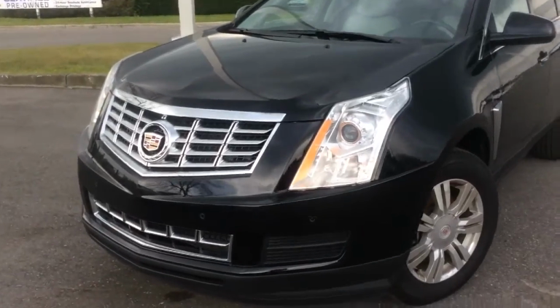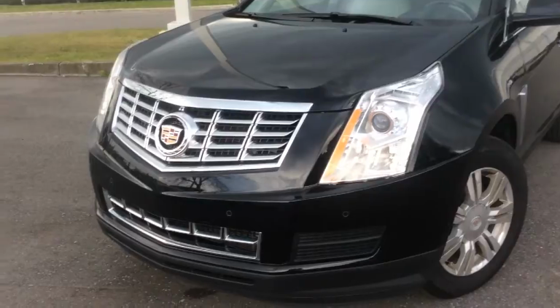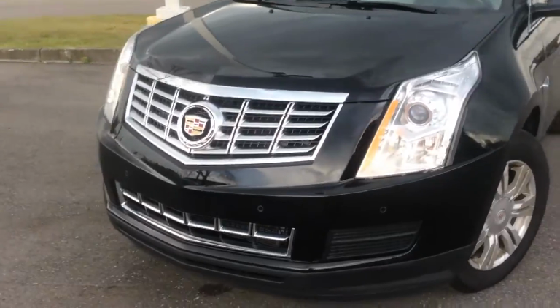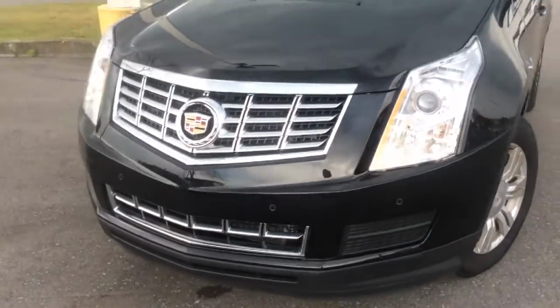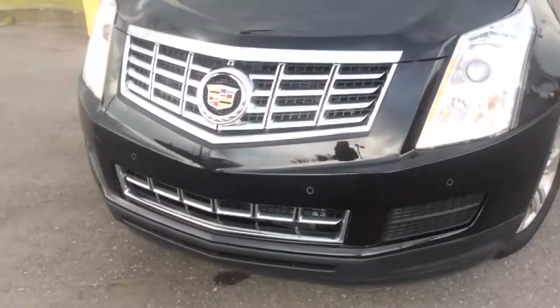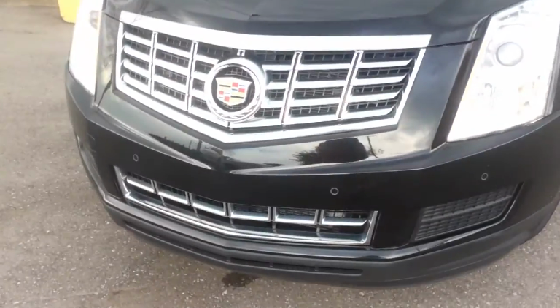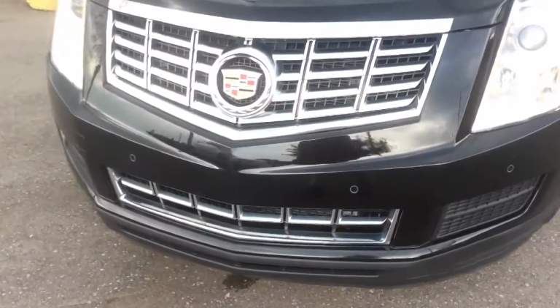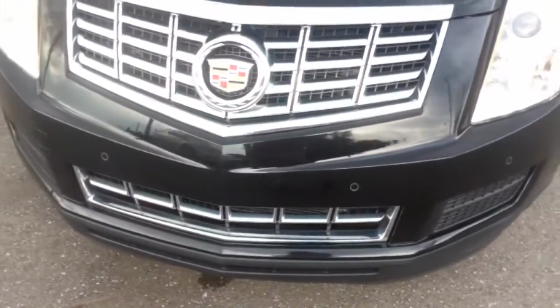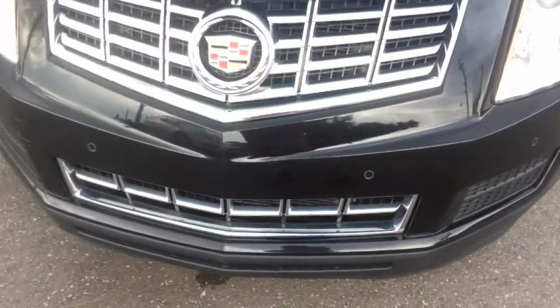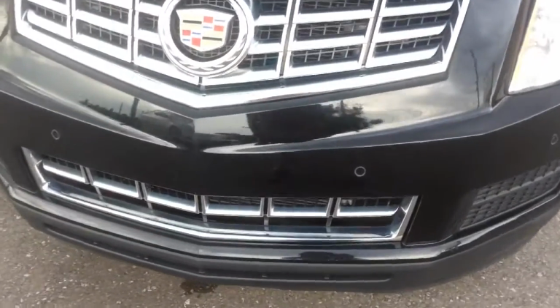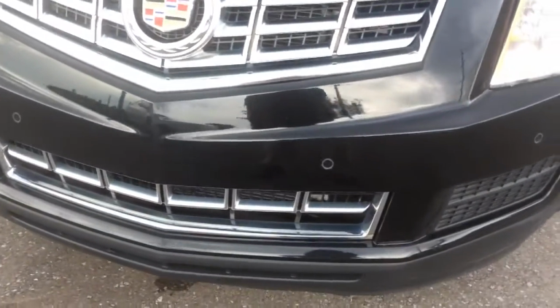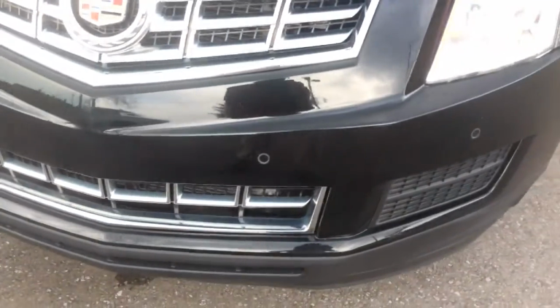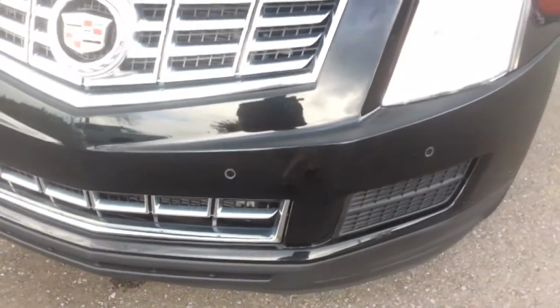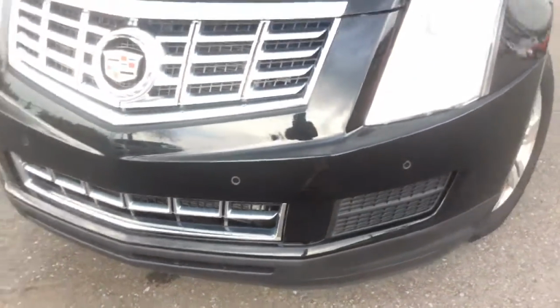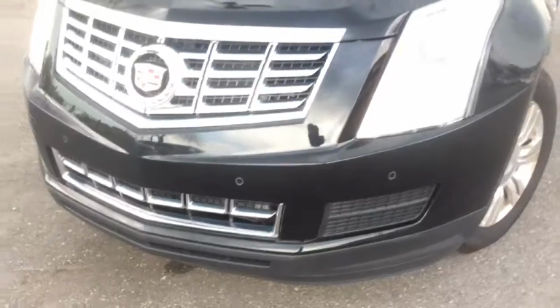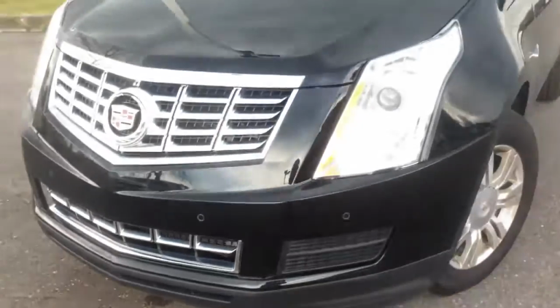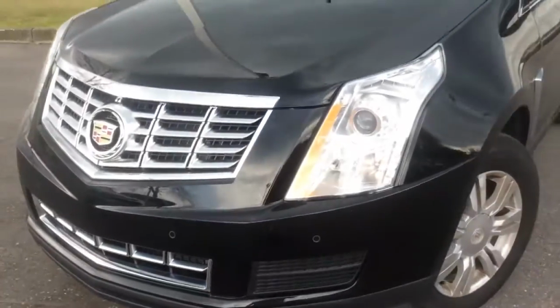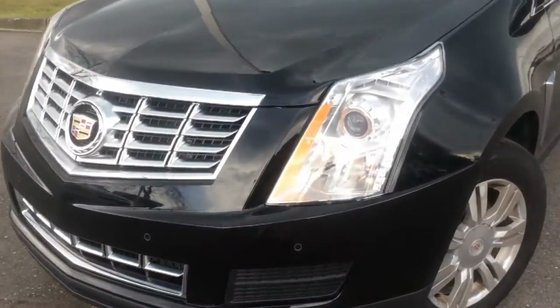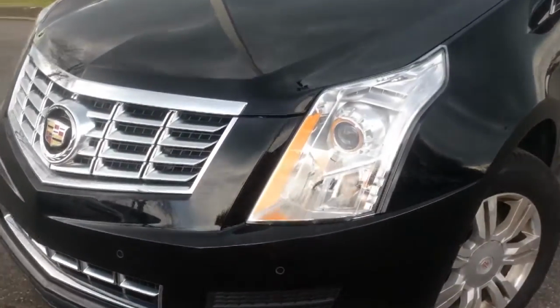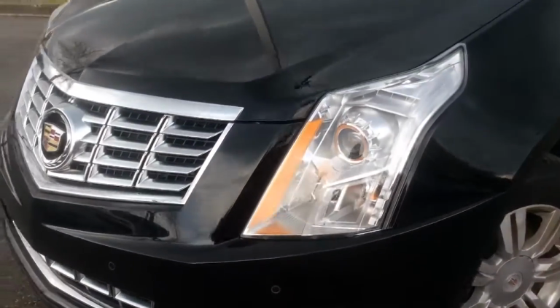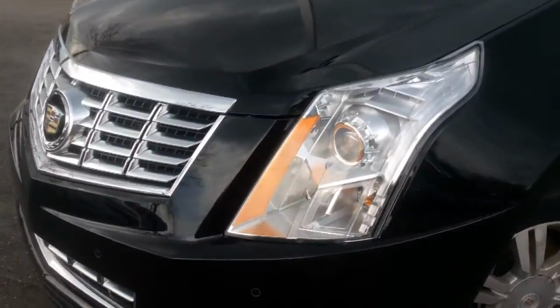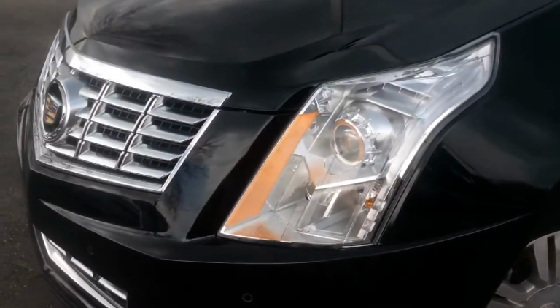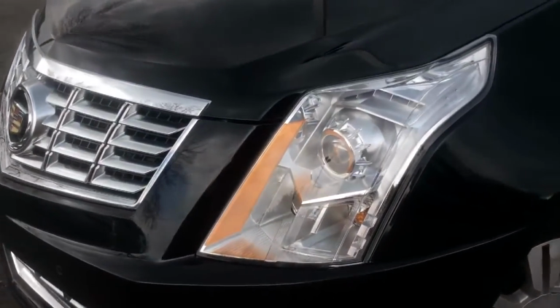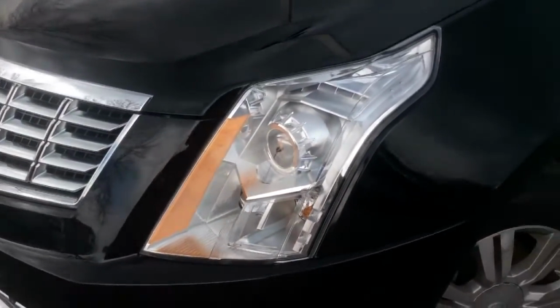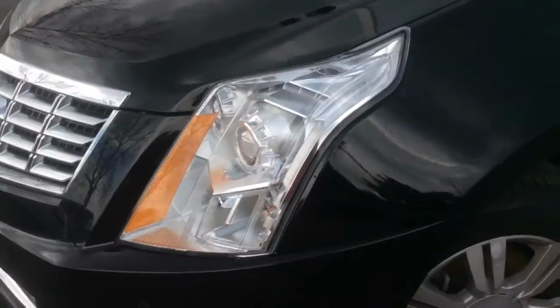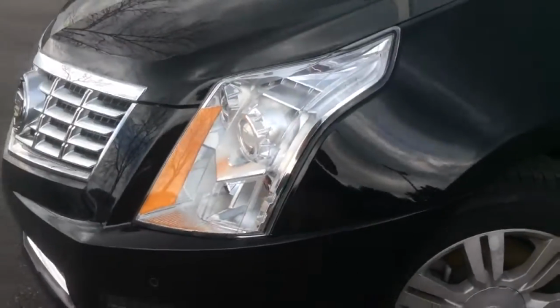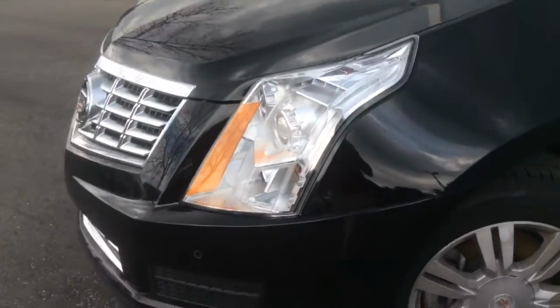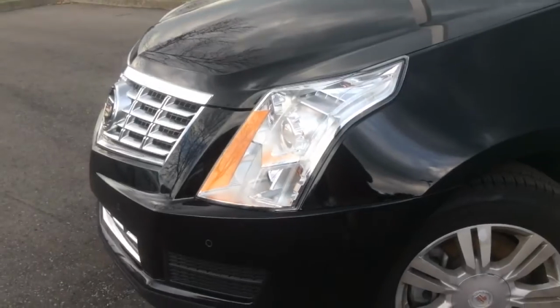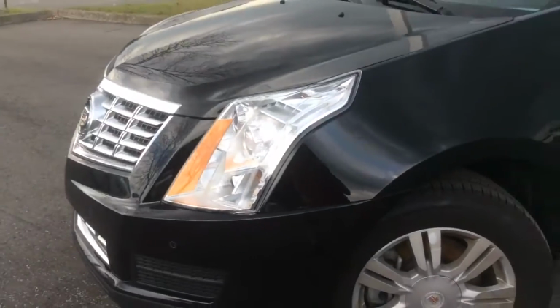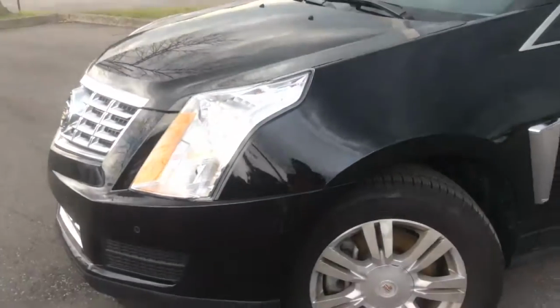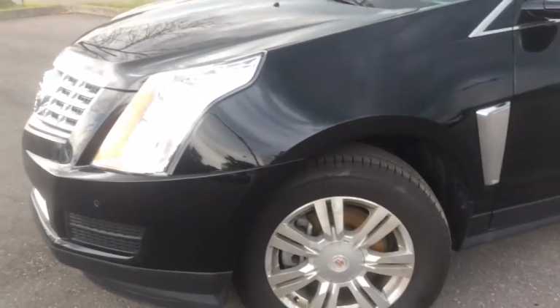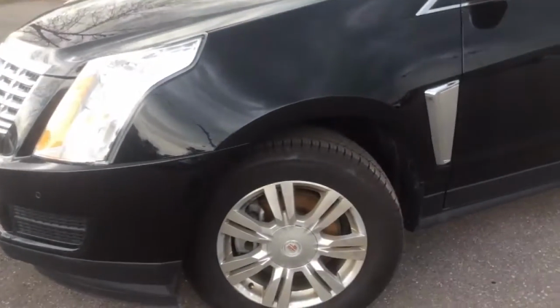At the front end of the SRX there are sensors here for your front park assist. These headlamps include automatic high beams that will turn on and off depending on oncoming traffic.